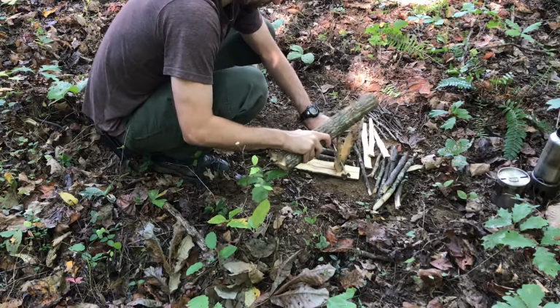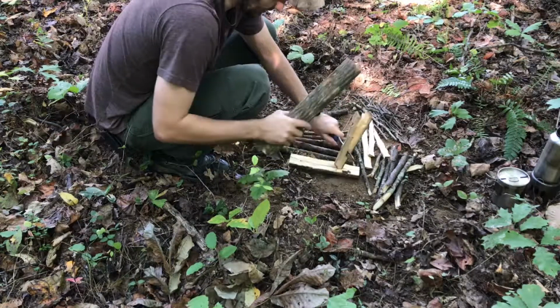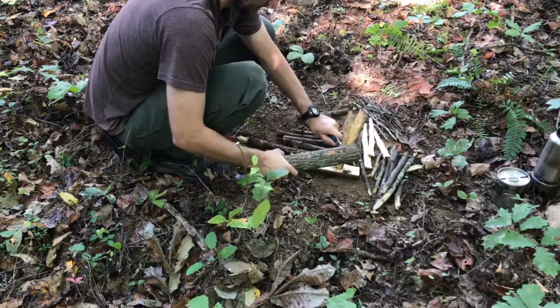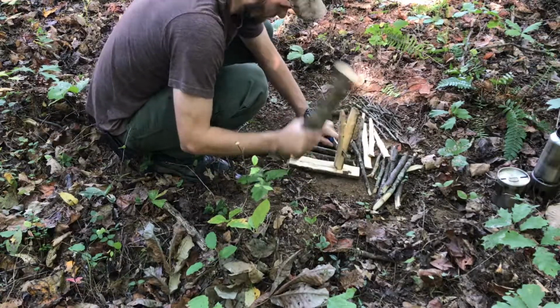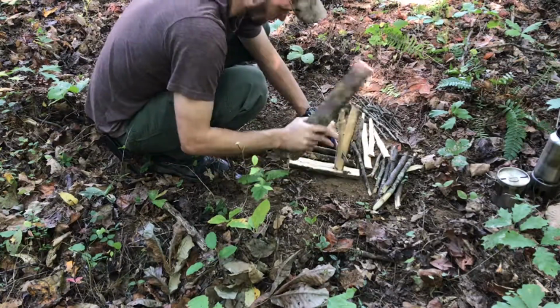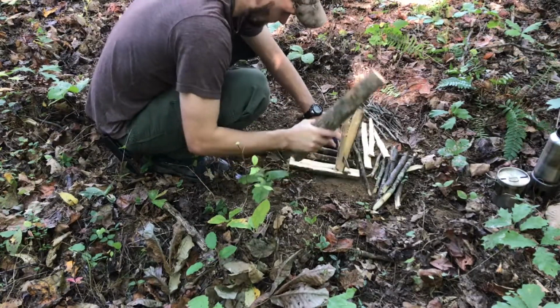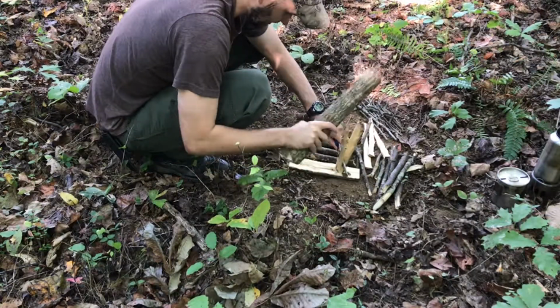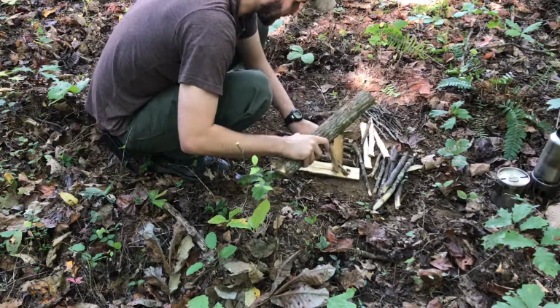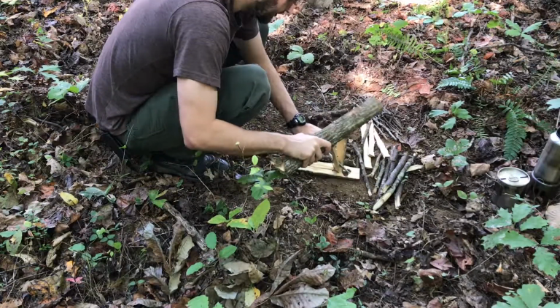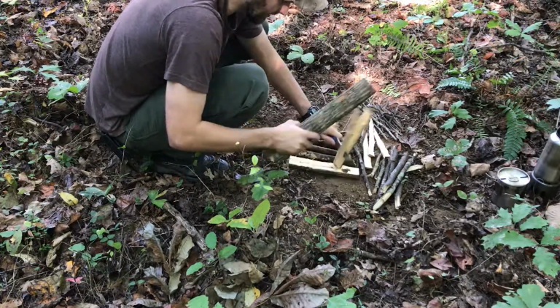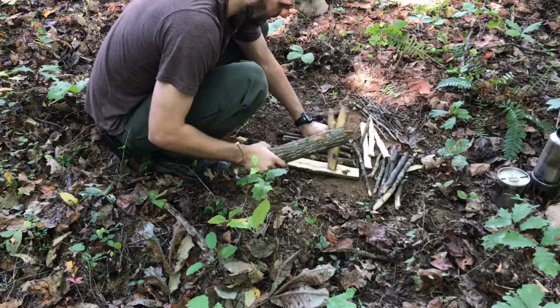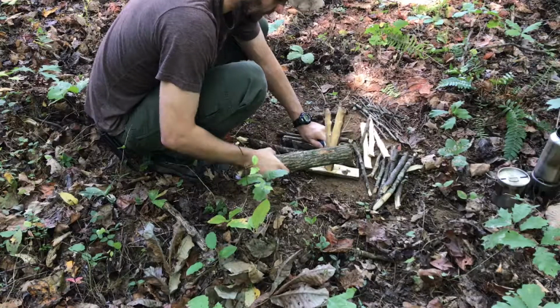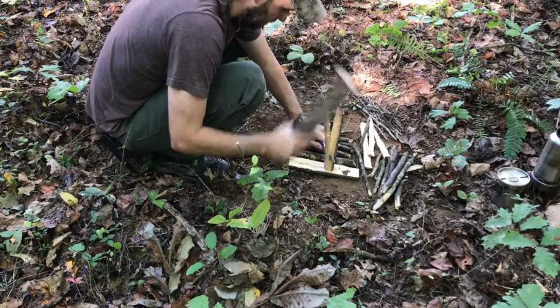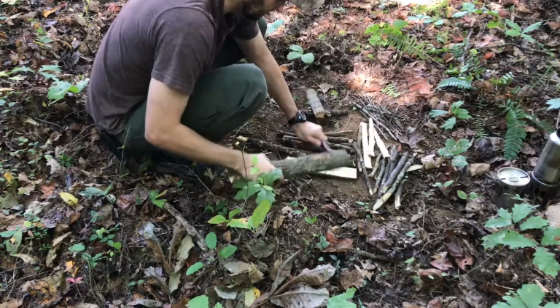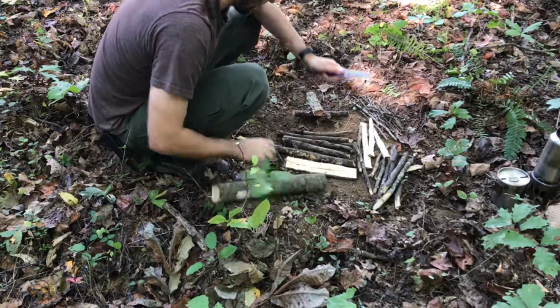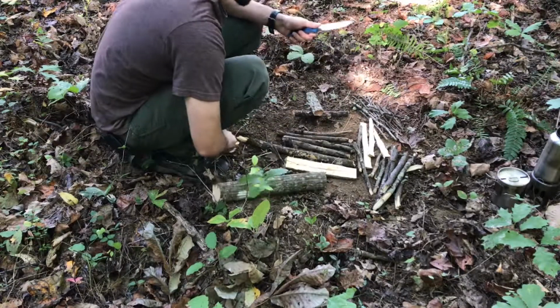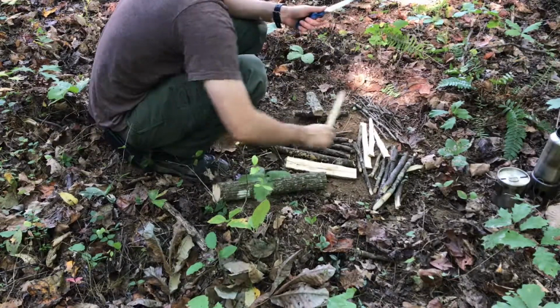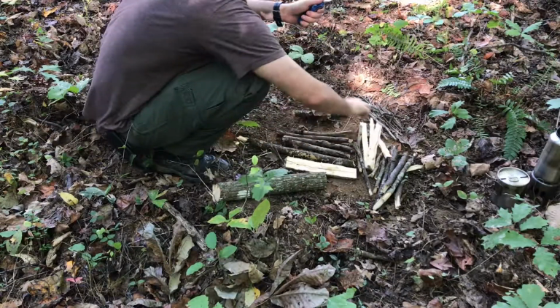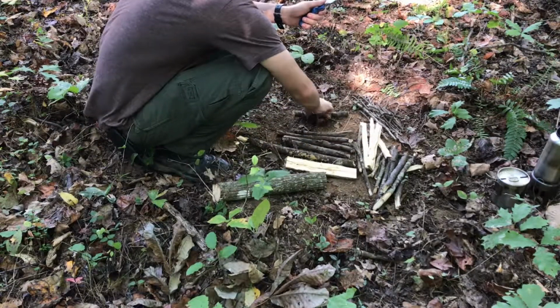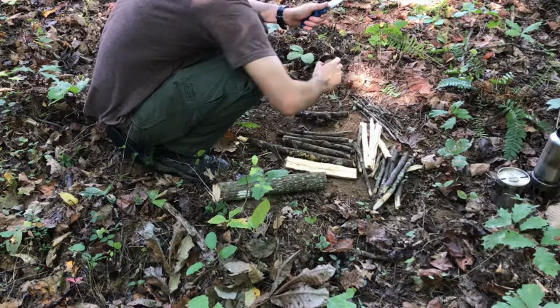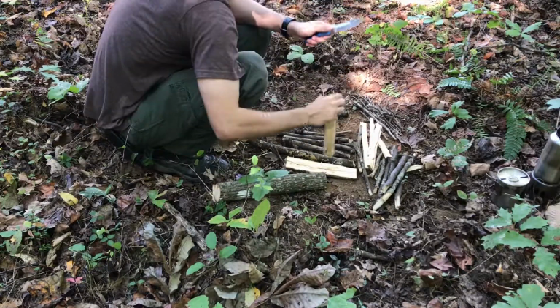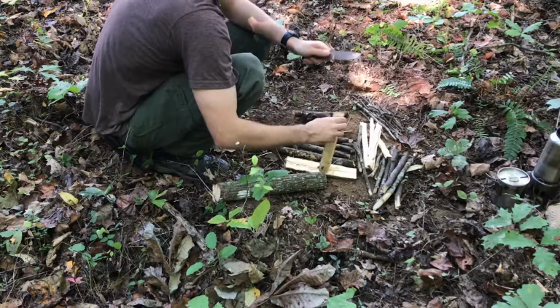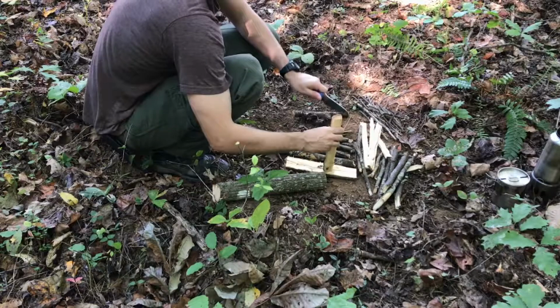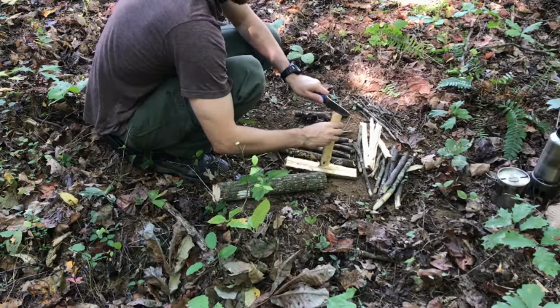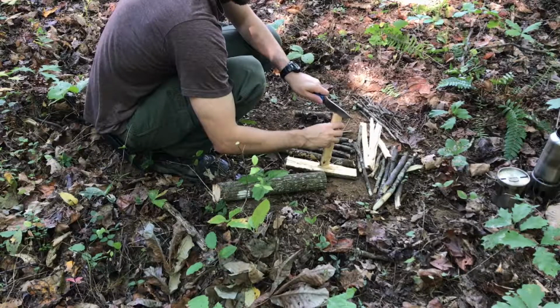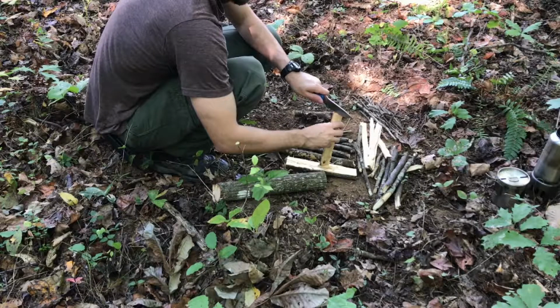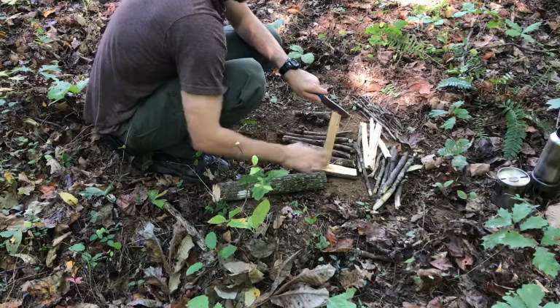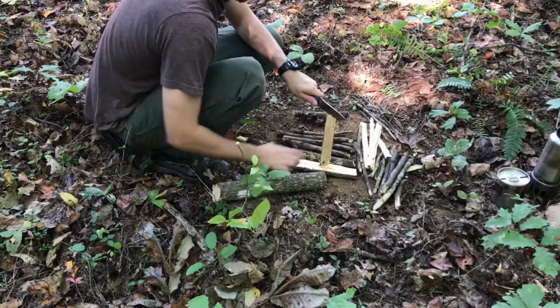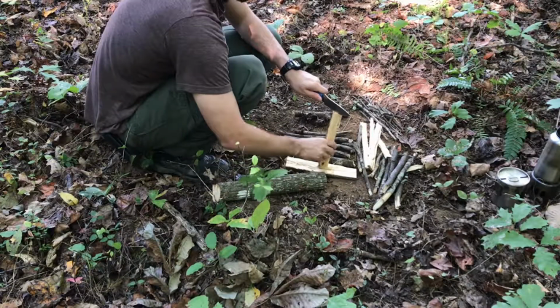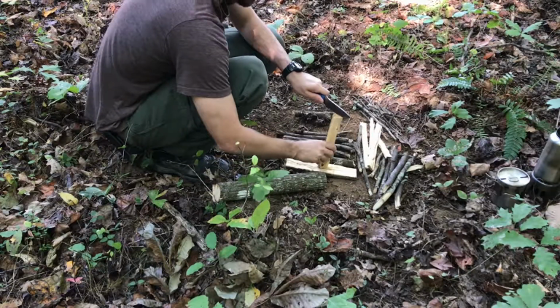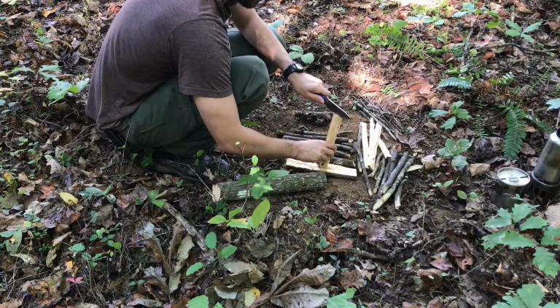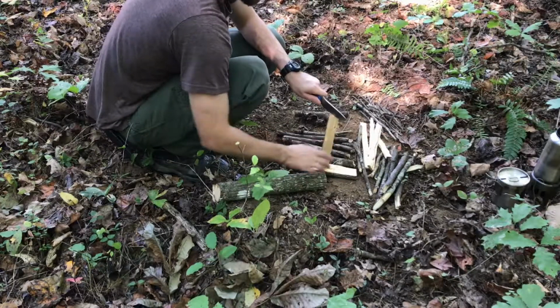I'm going to do a little knot there. There you go. And it's just taking what I want.